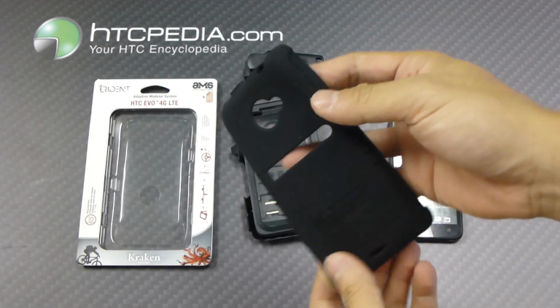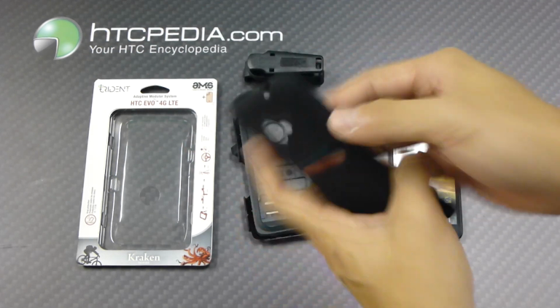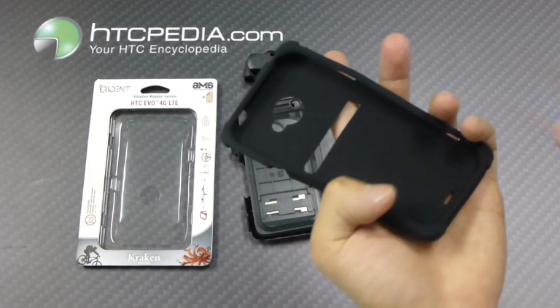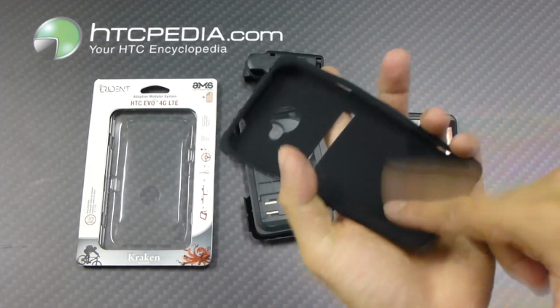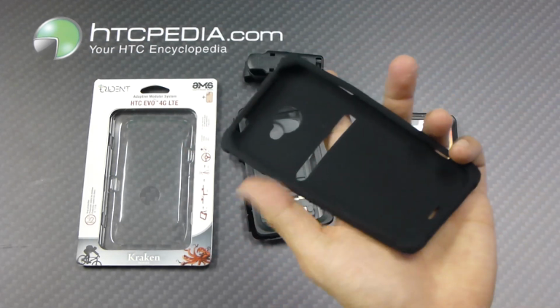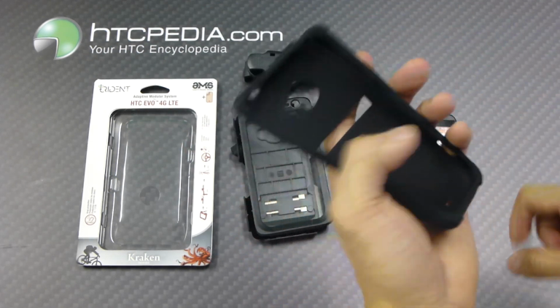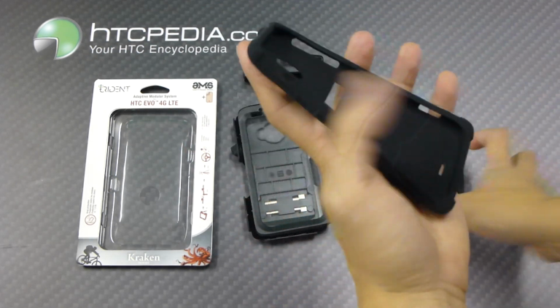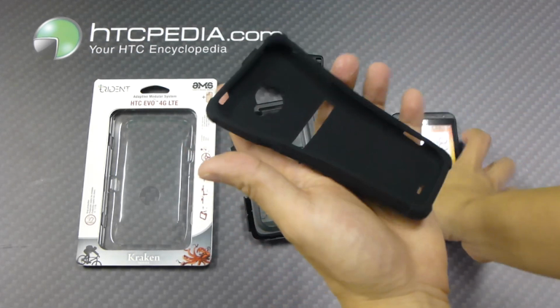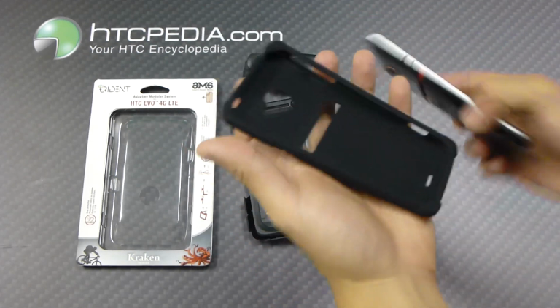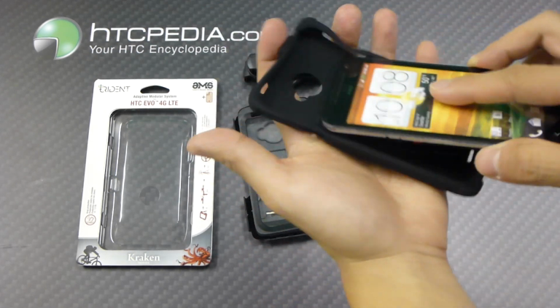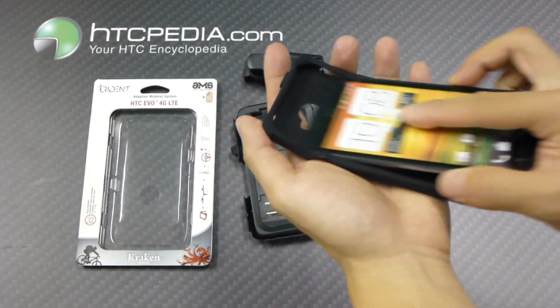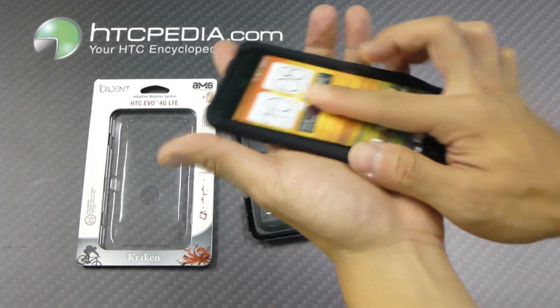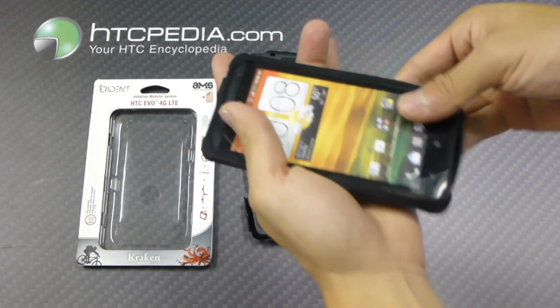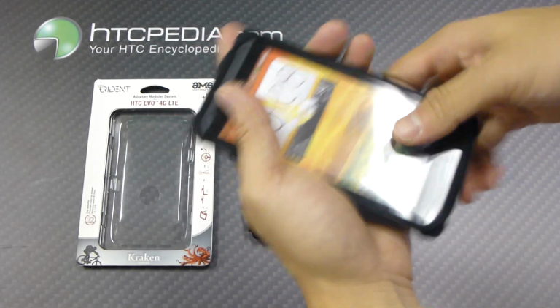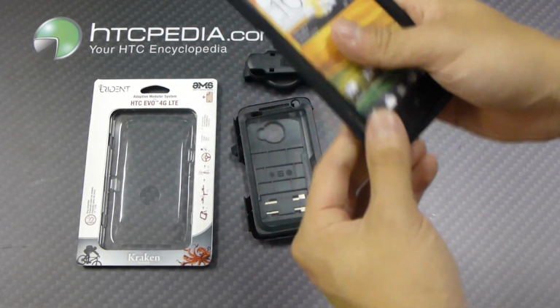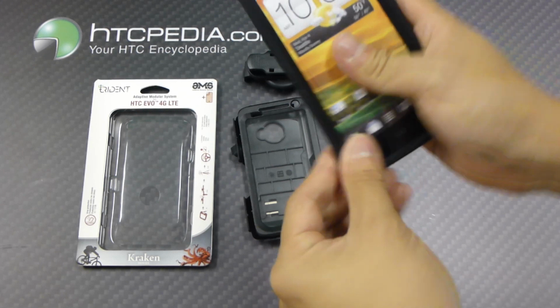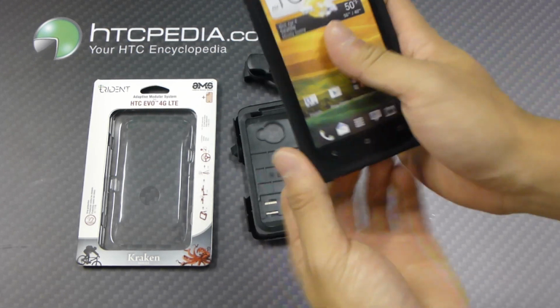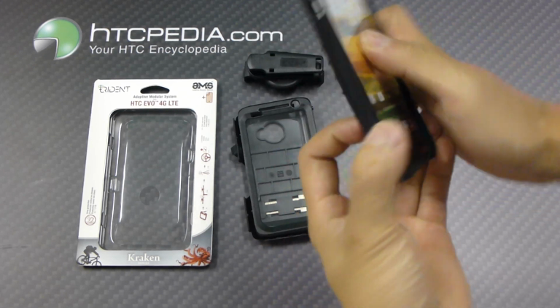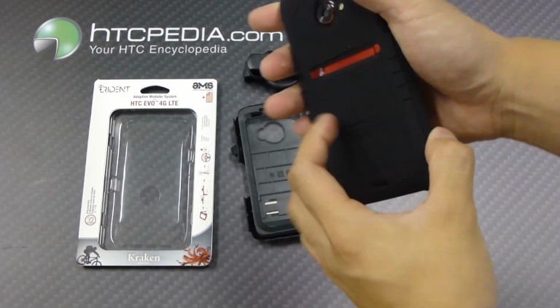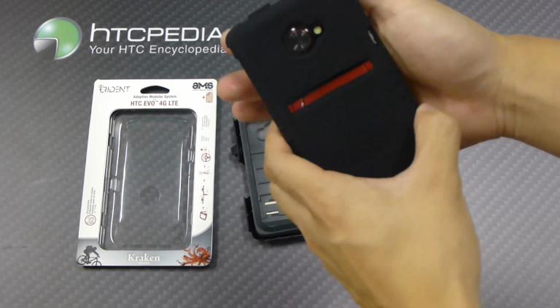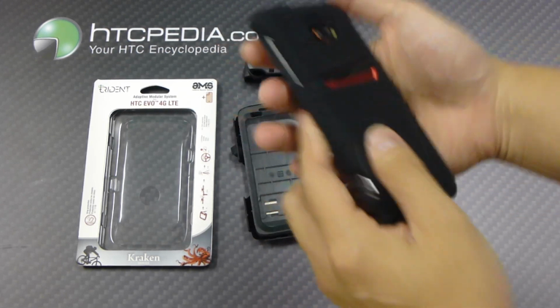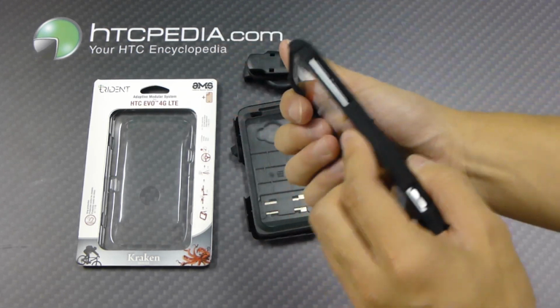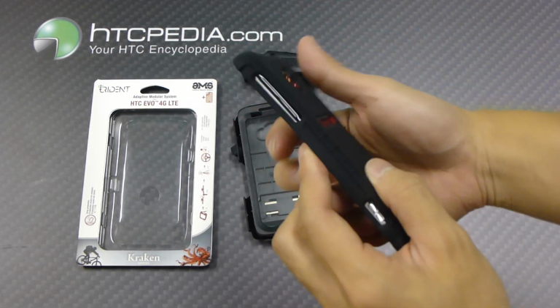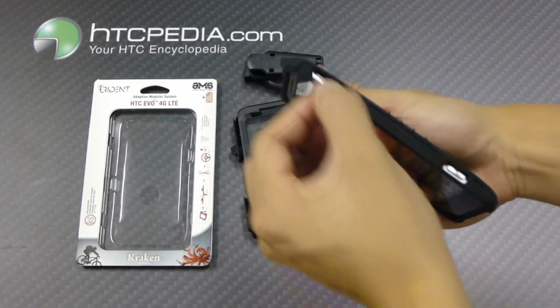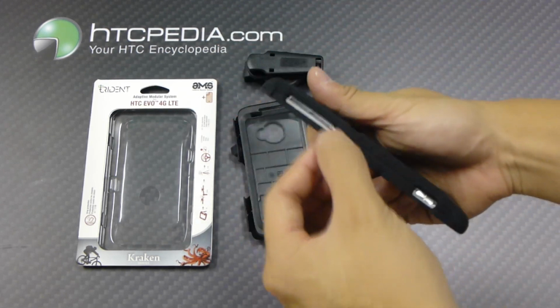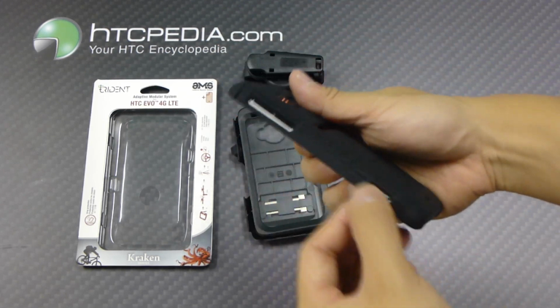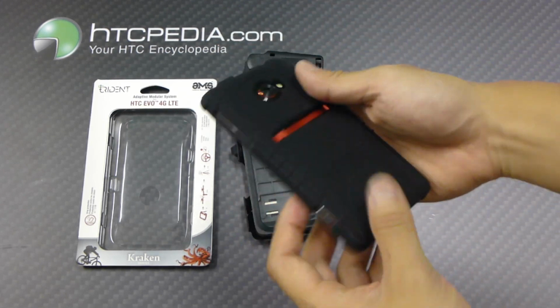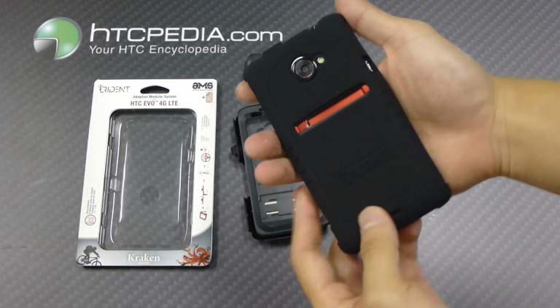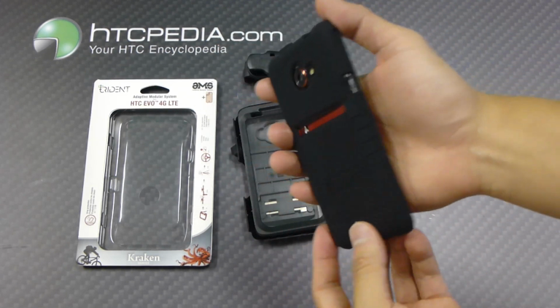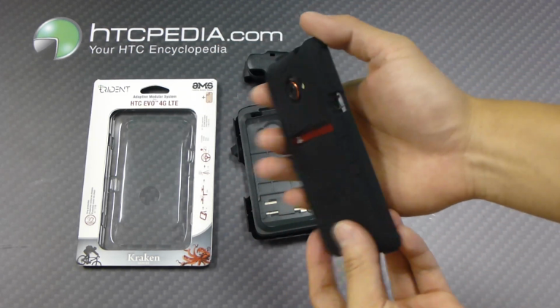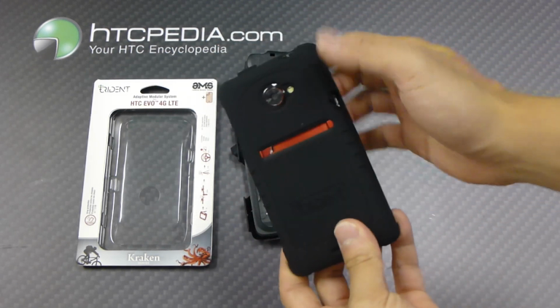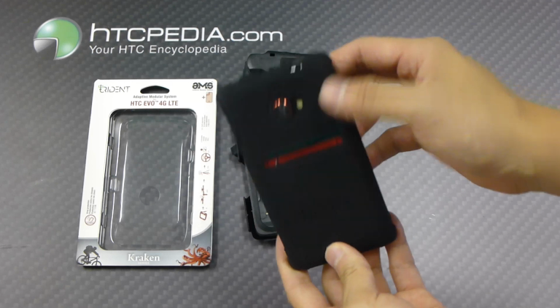You can actually use the silicone skin as a standalone case — just slide your phone in. It still has all the cutouts for all your functions and ports.